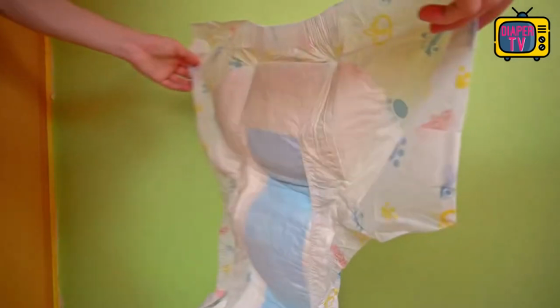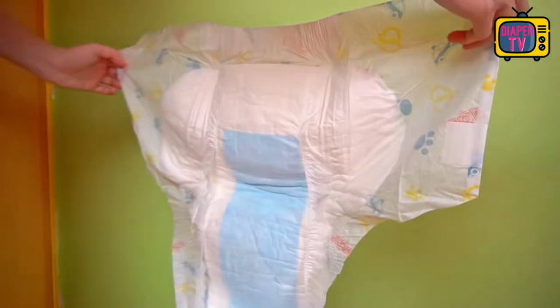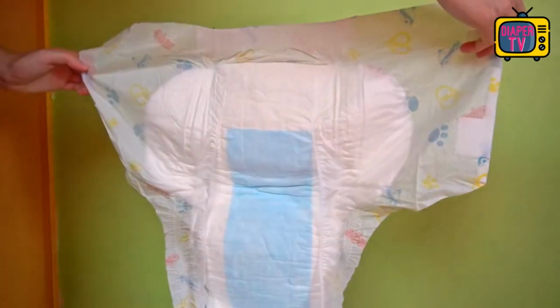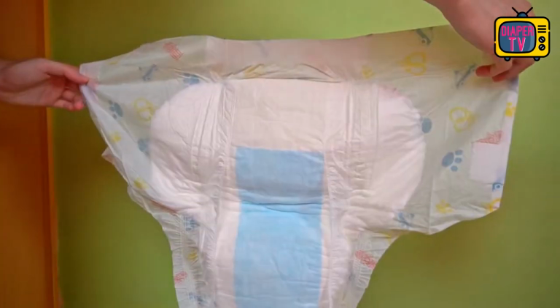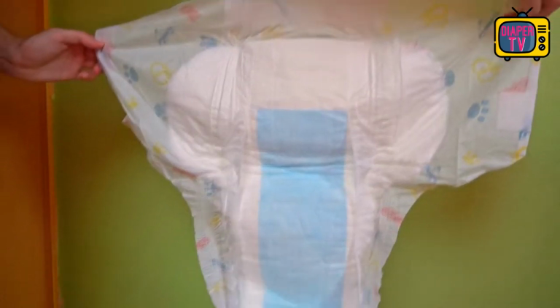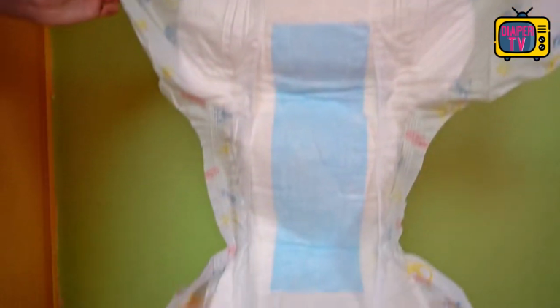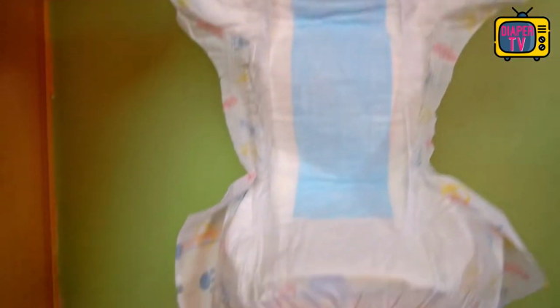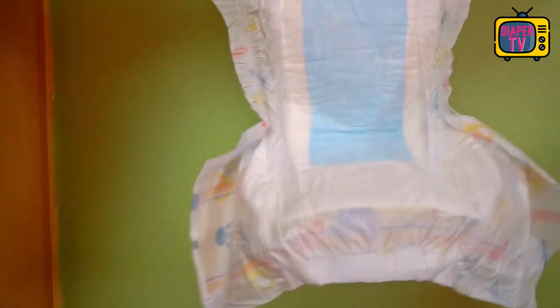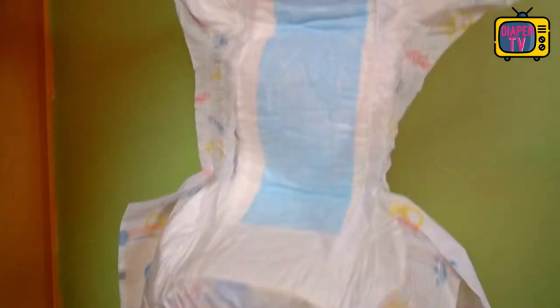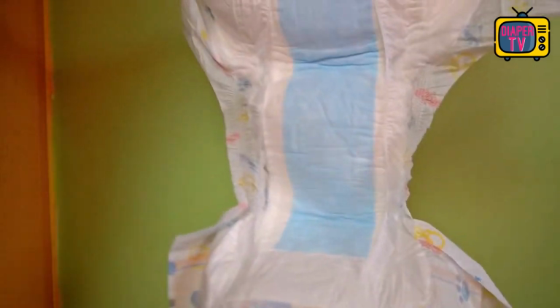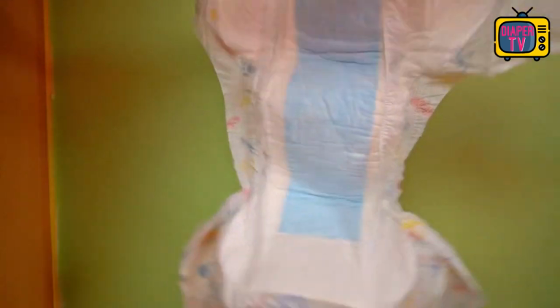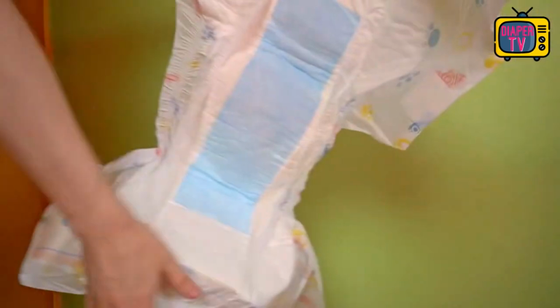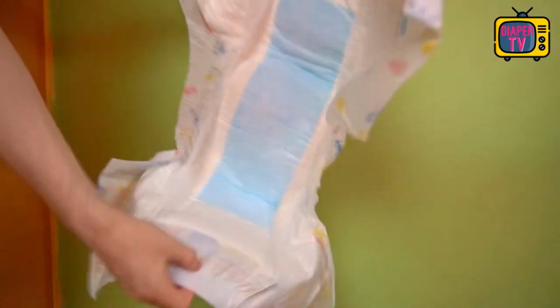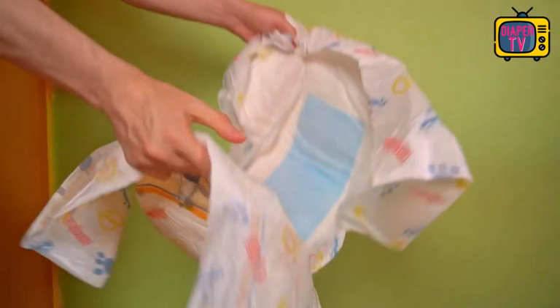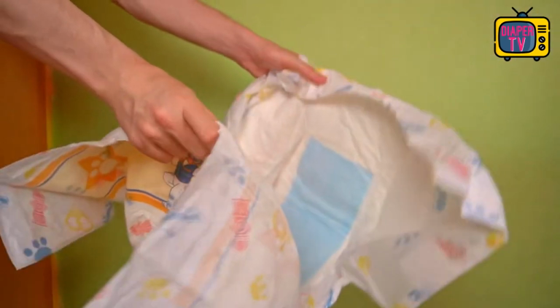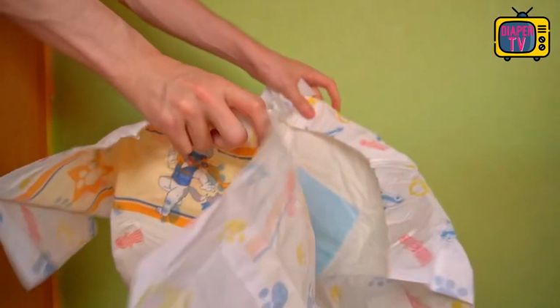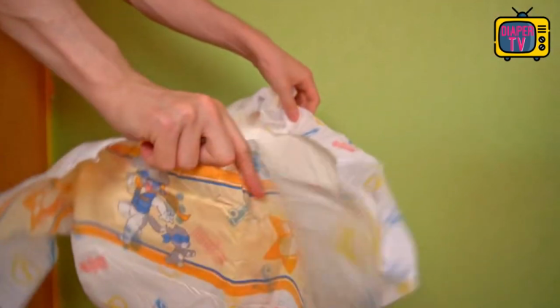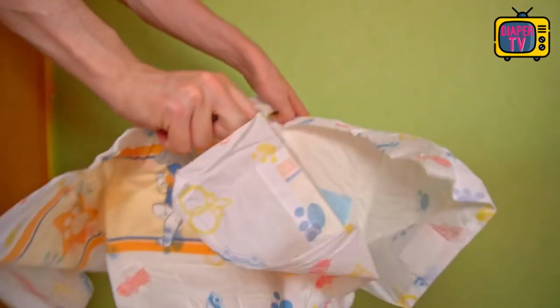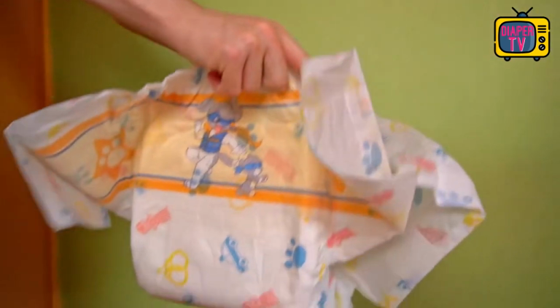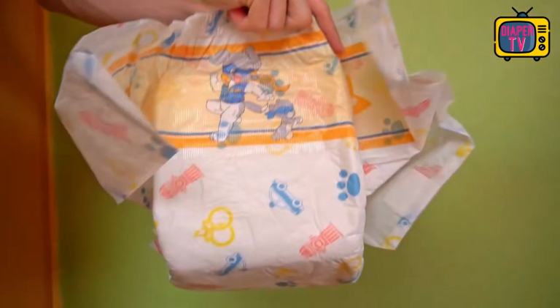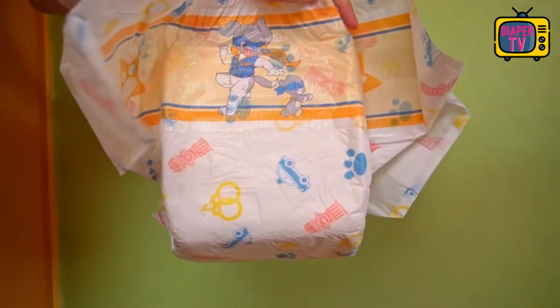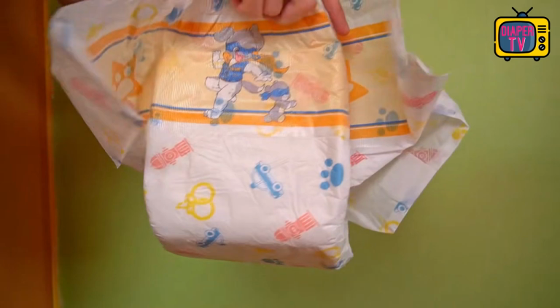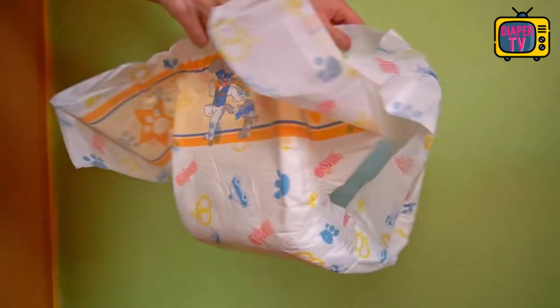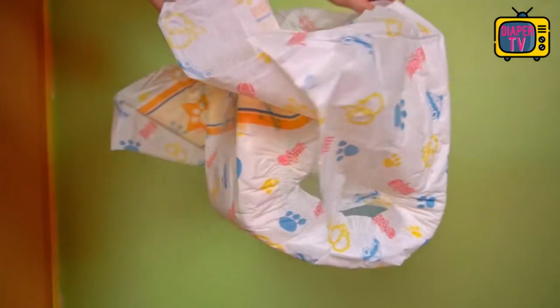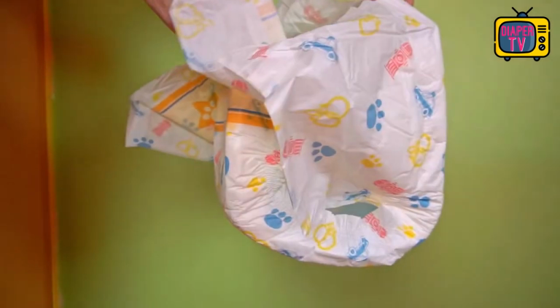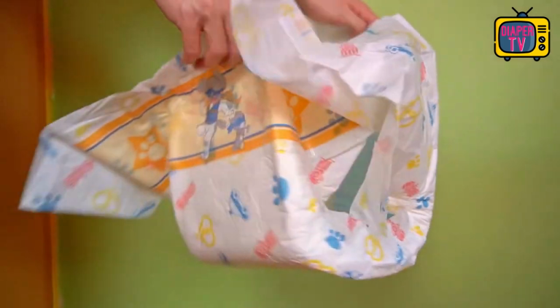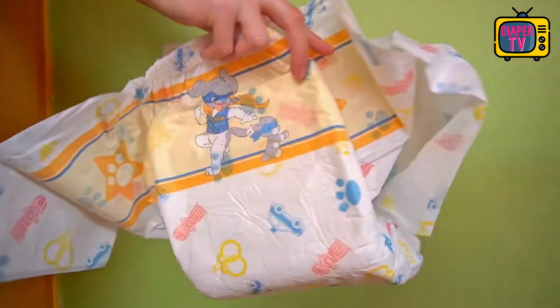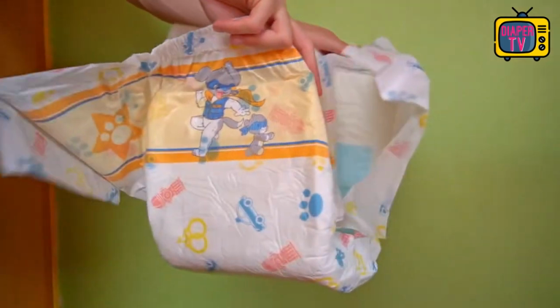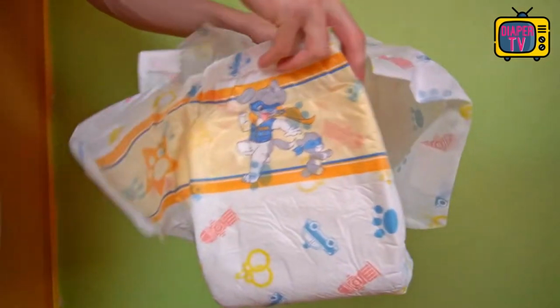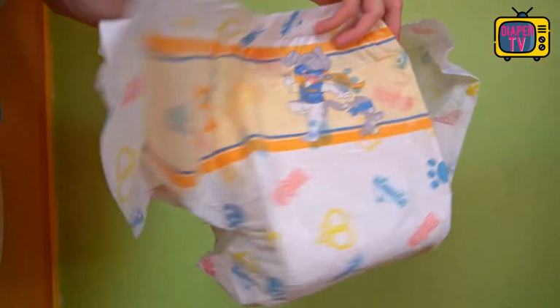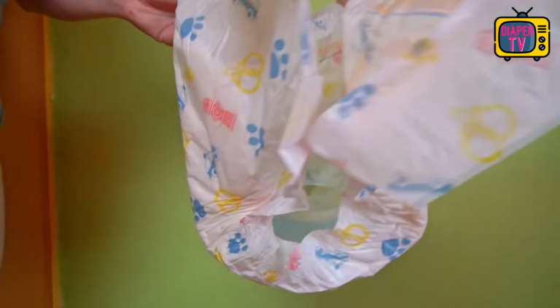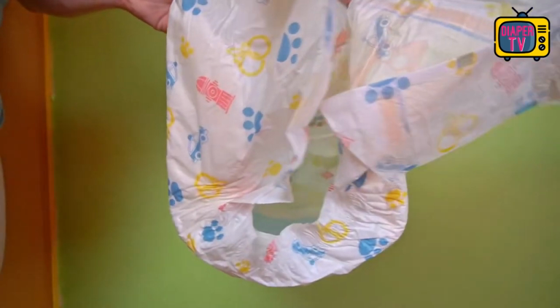Inside we have the usual increased leakage protection found in ABDL diapers in this price range. It is intended to prevent leakage on the one hand, and on the other hand offers space for additional absorbent pads.